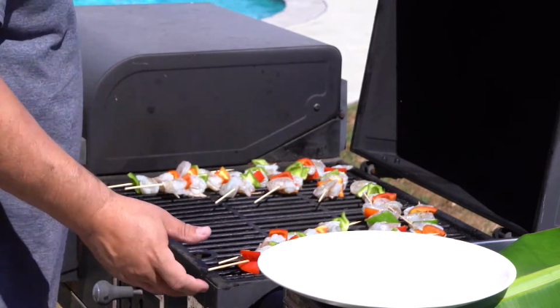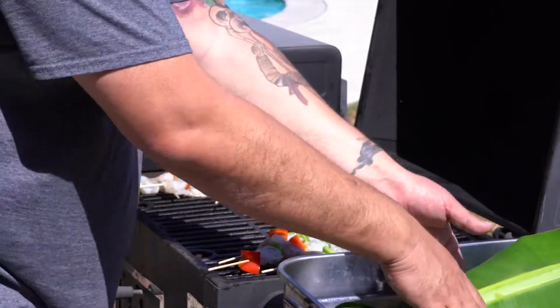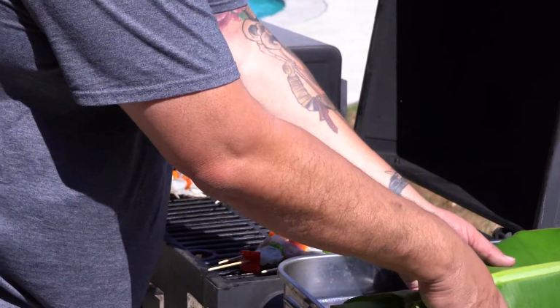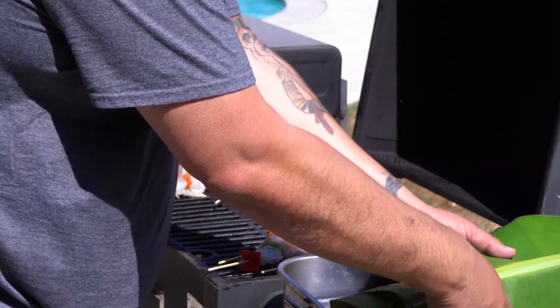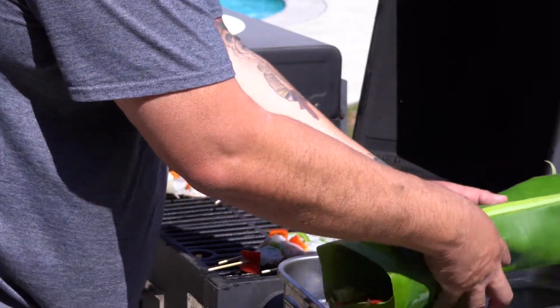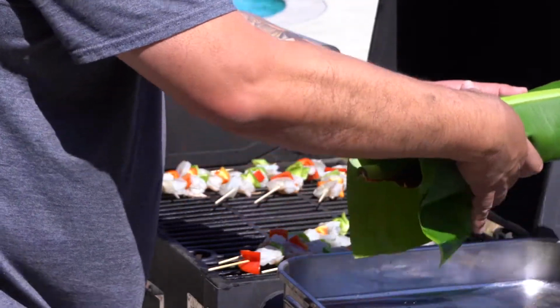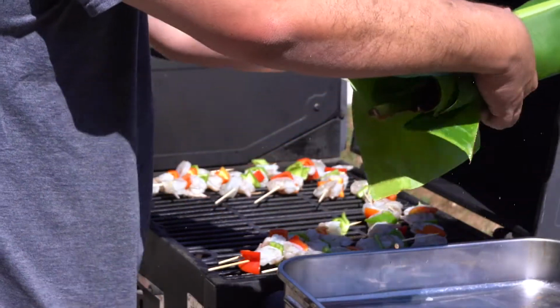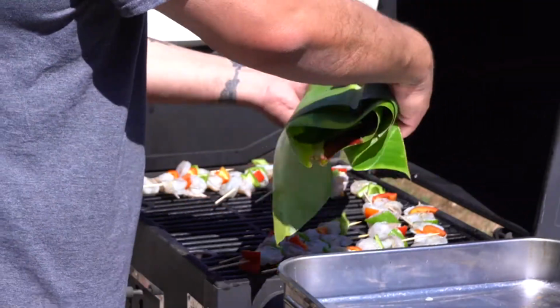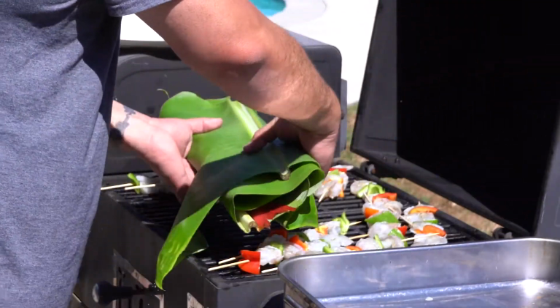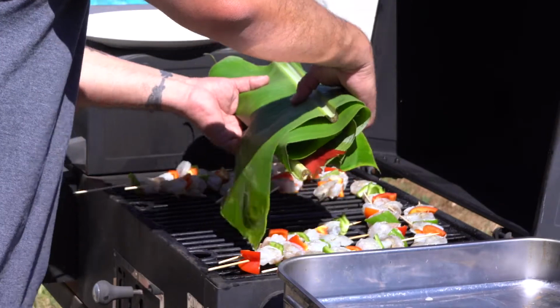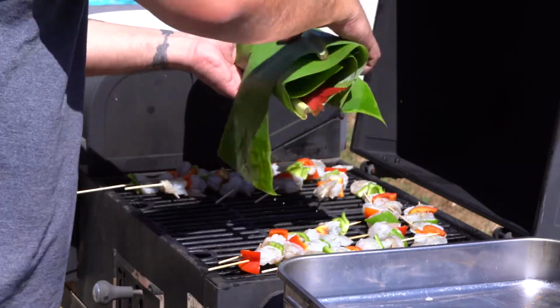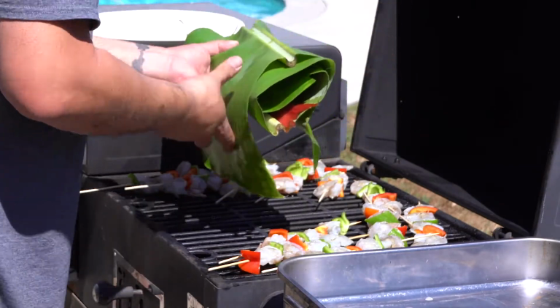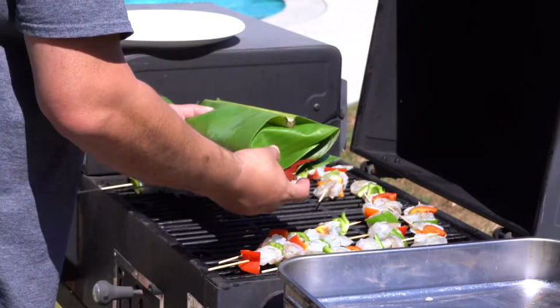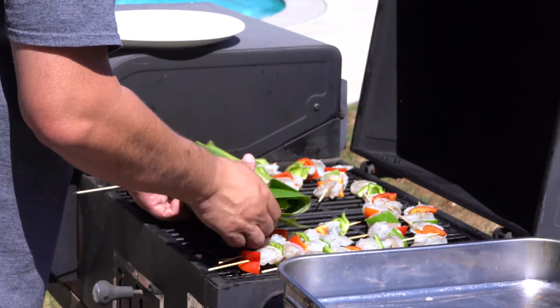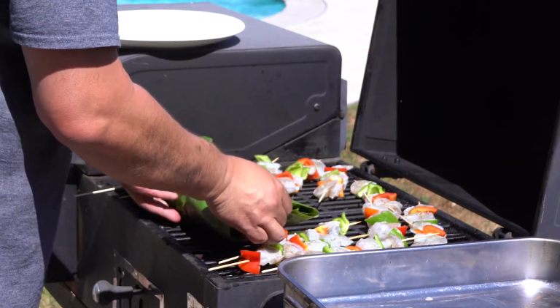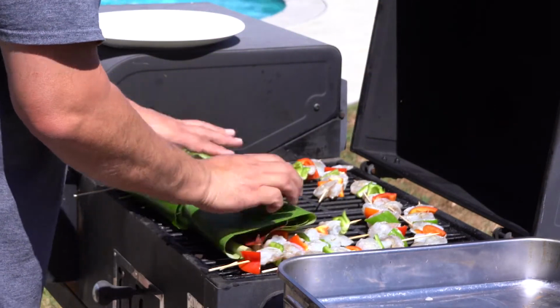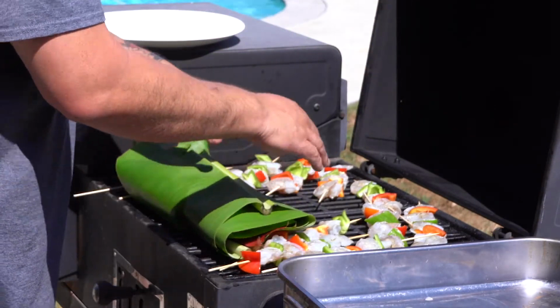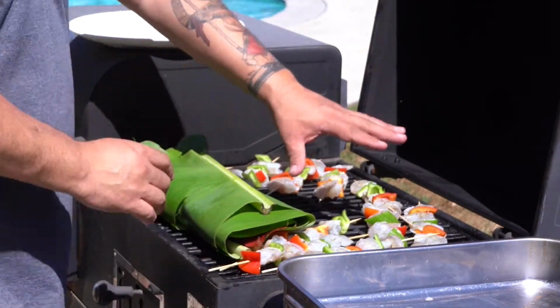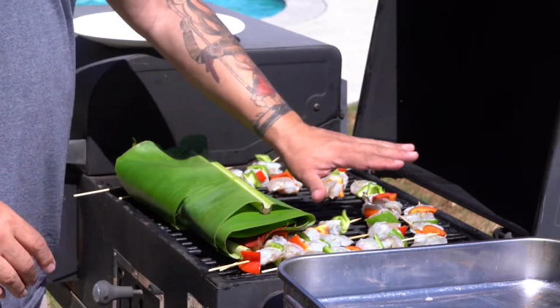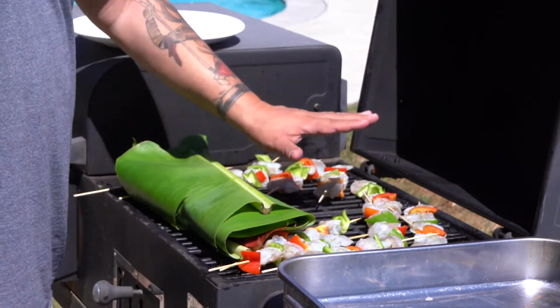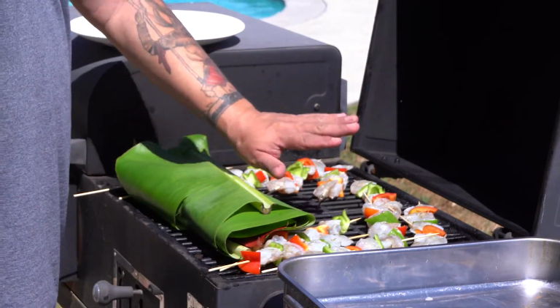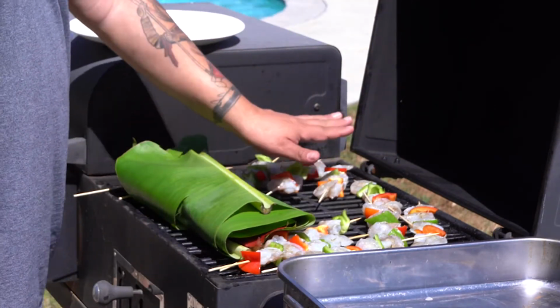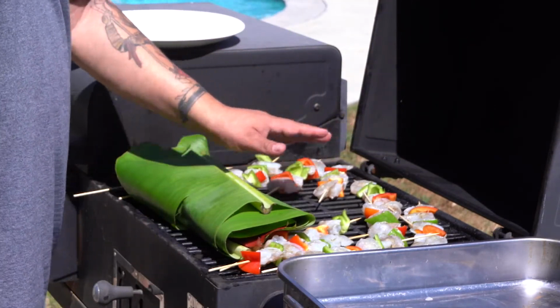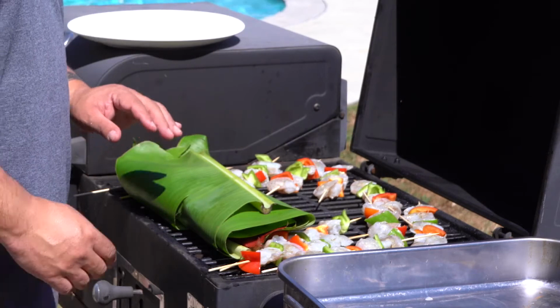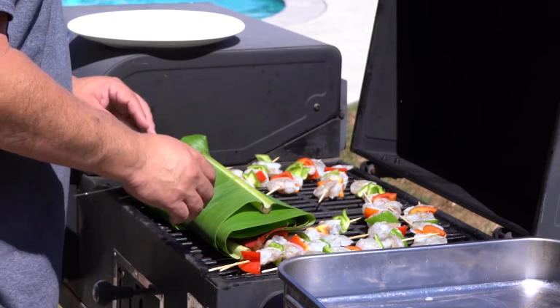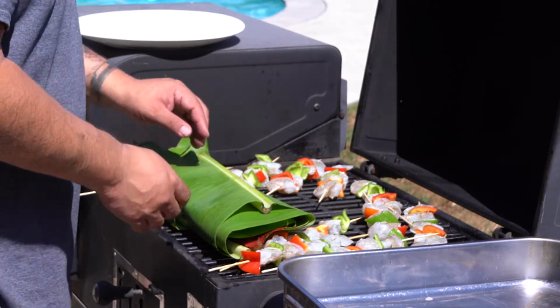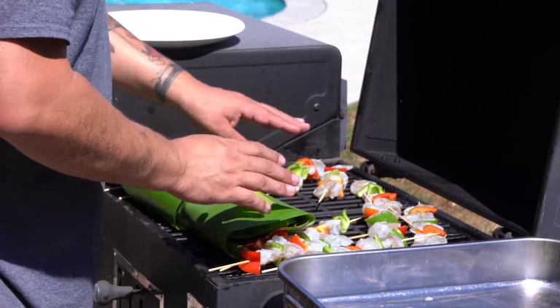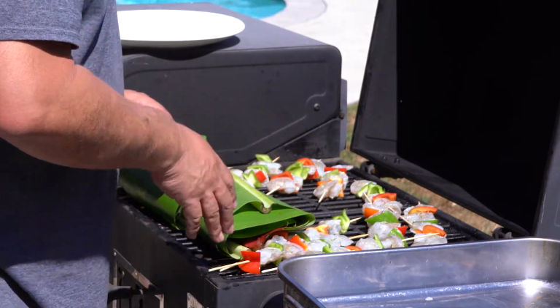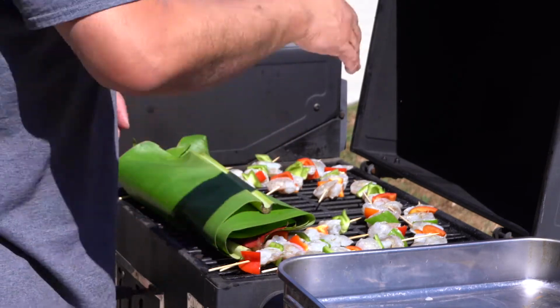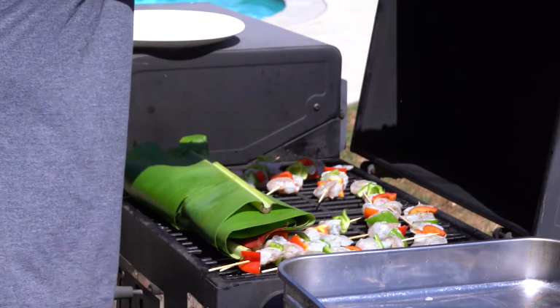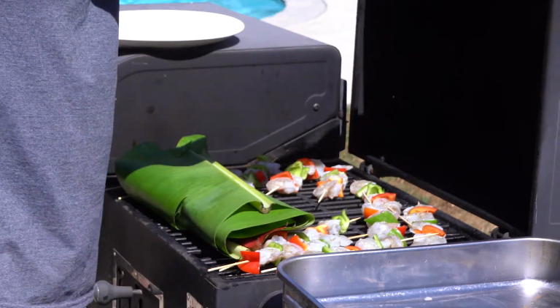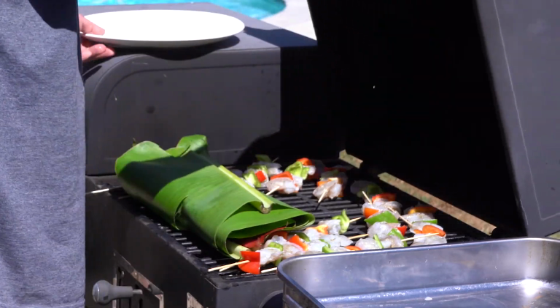The fish wrapped in banana leaf — I'm sitting it towards the heat, but all the coals are towards the back so hopefully it won't cook too quick.